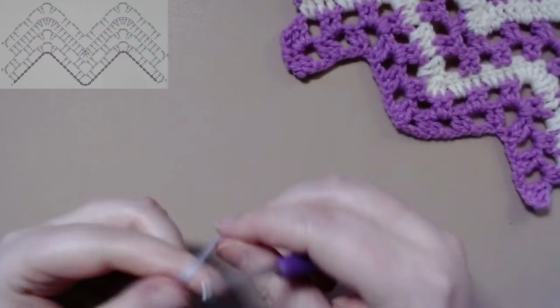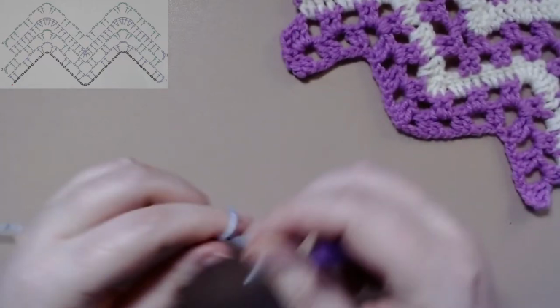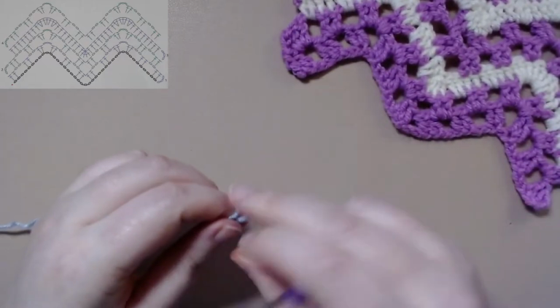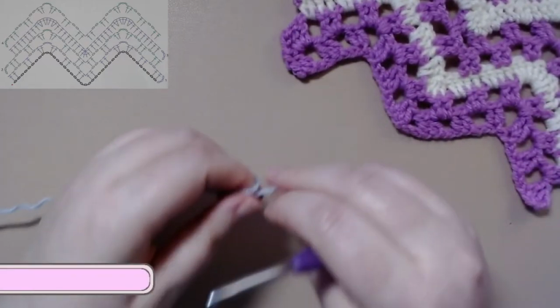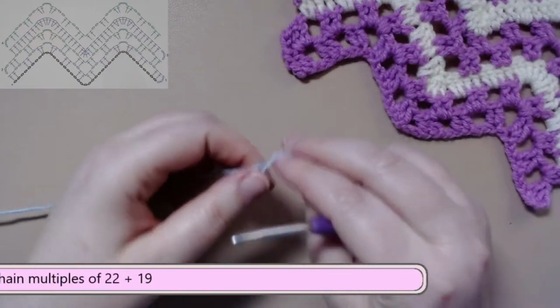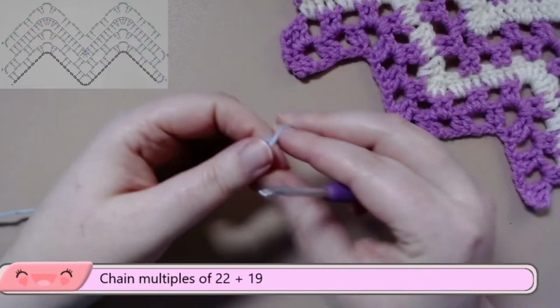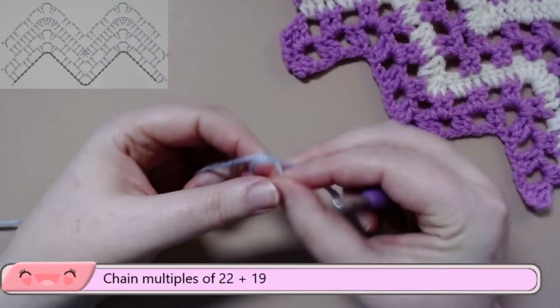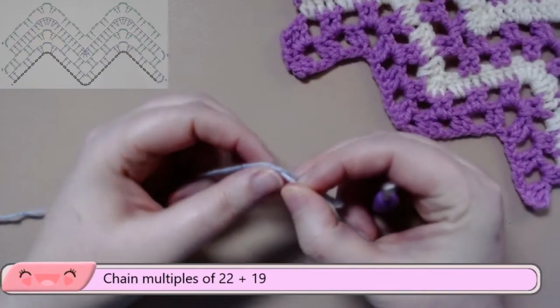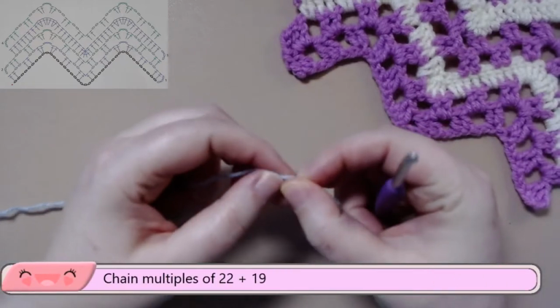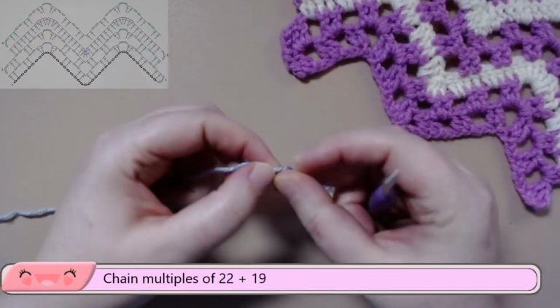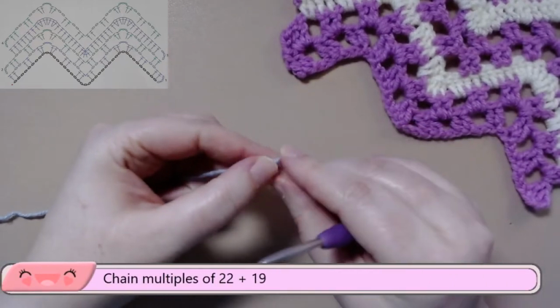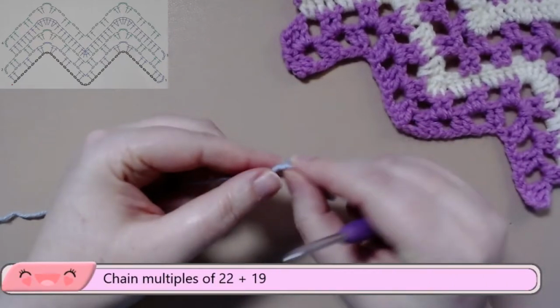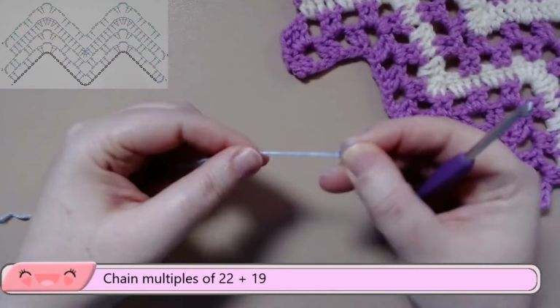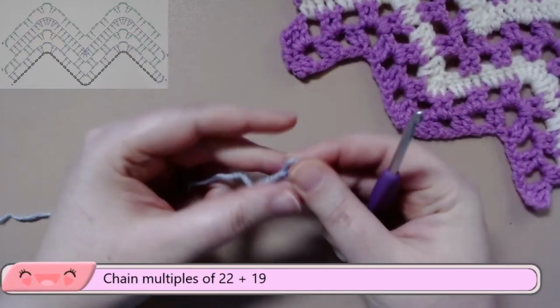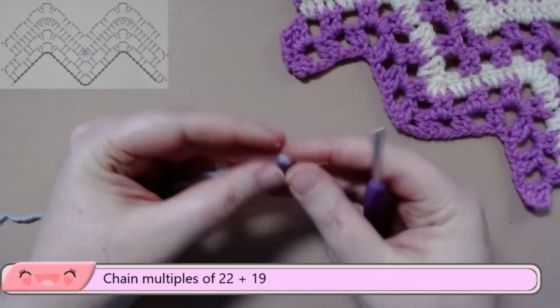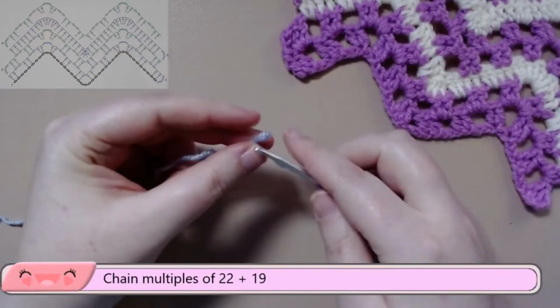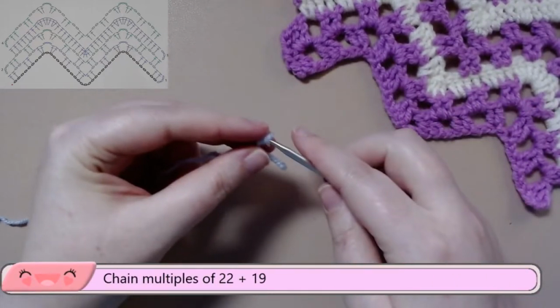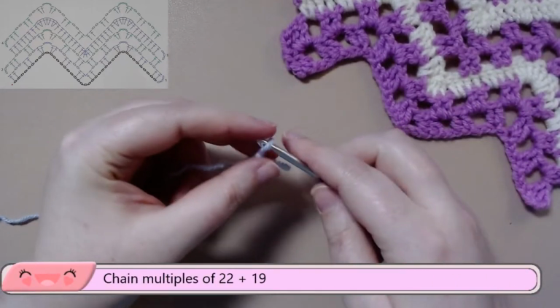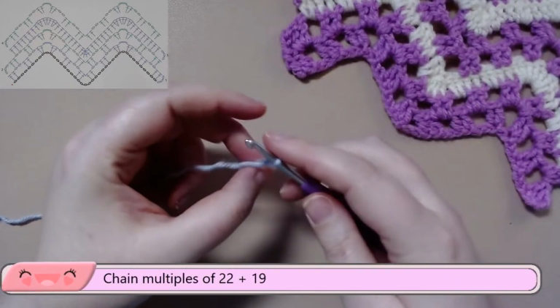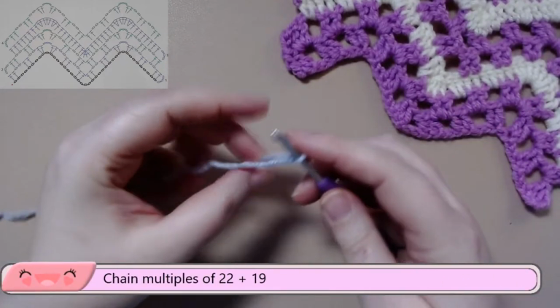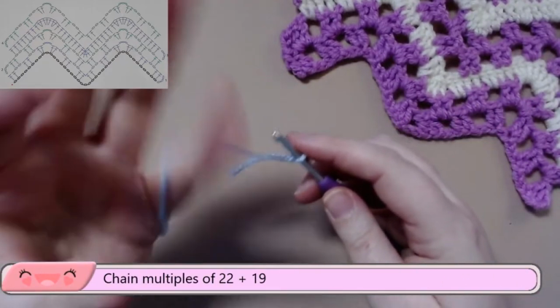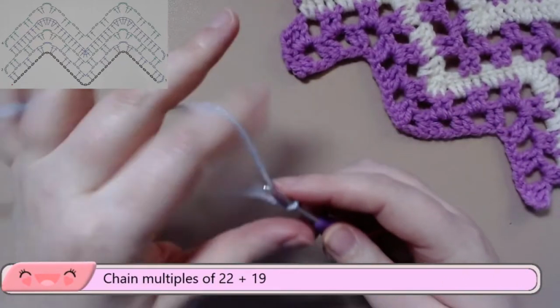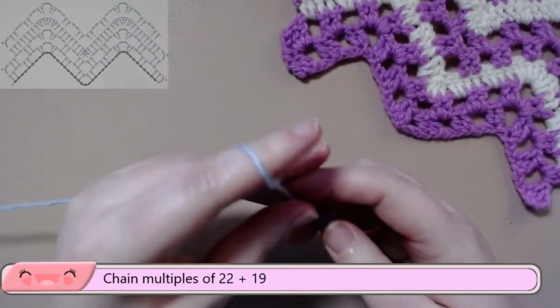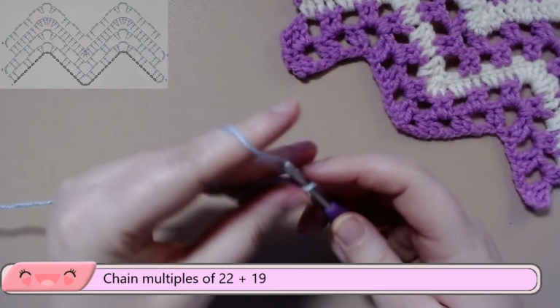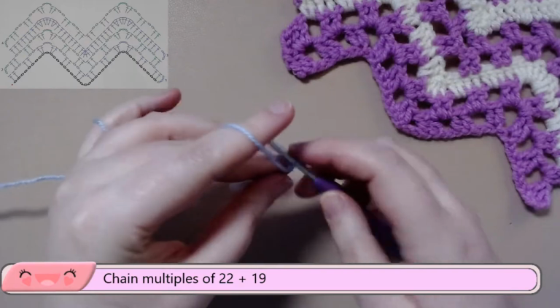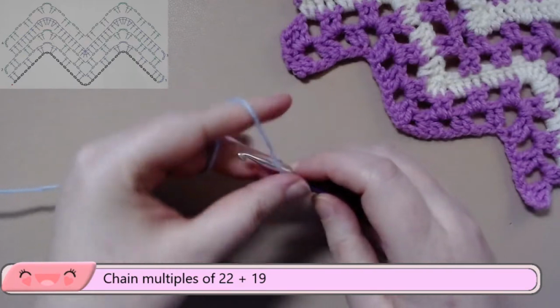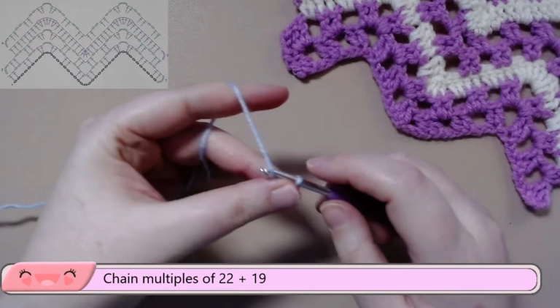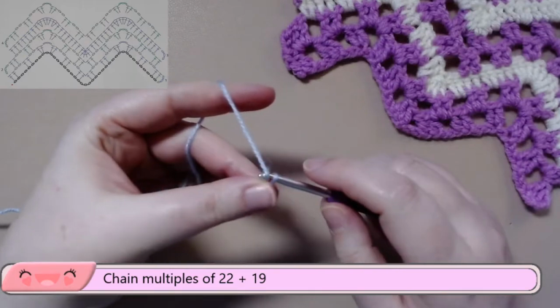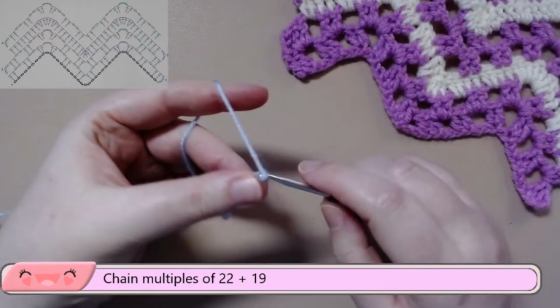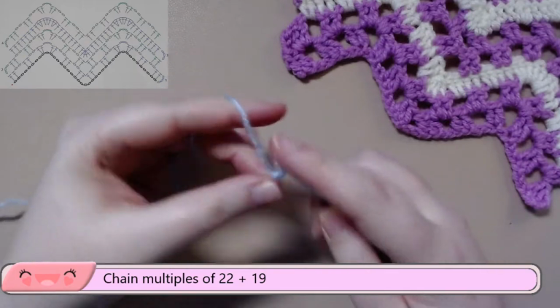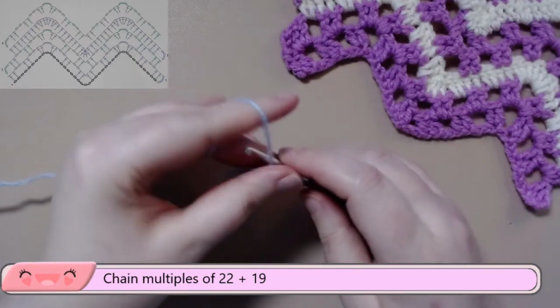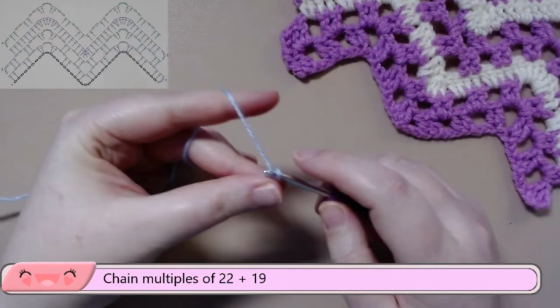So to get started, you want to chain multiples of 22 plus 19. For this tutorial, I'm doing a quick 41 chains.